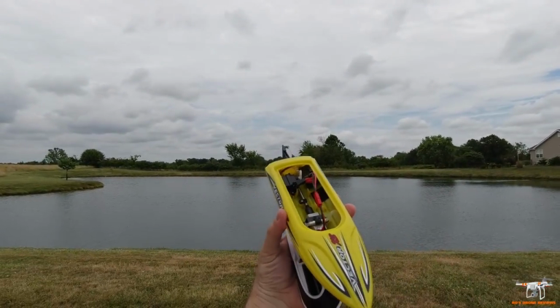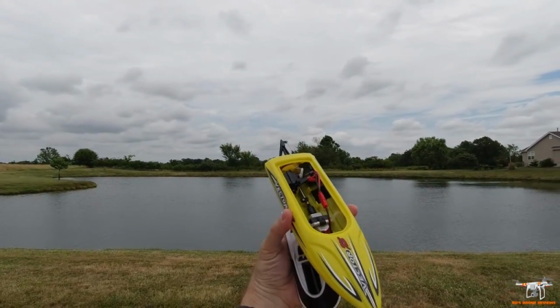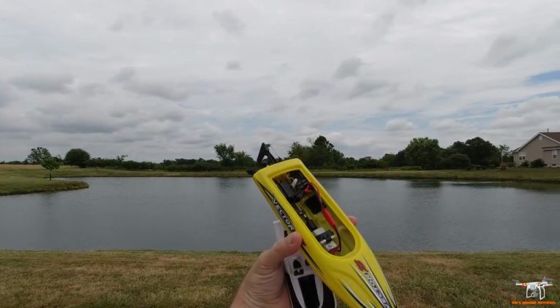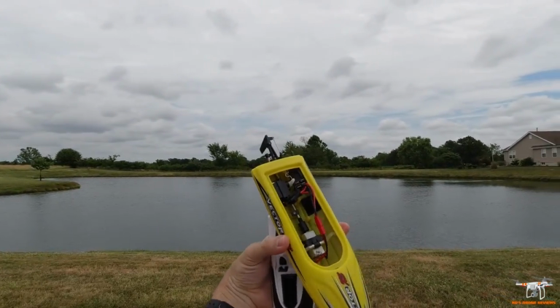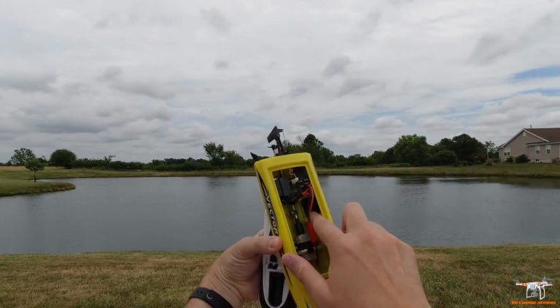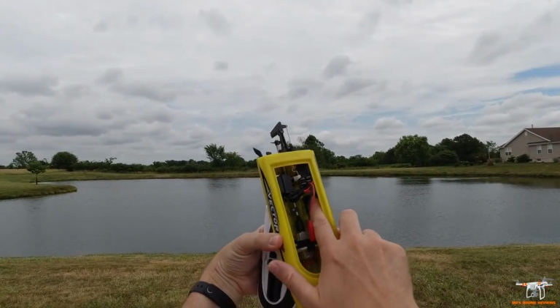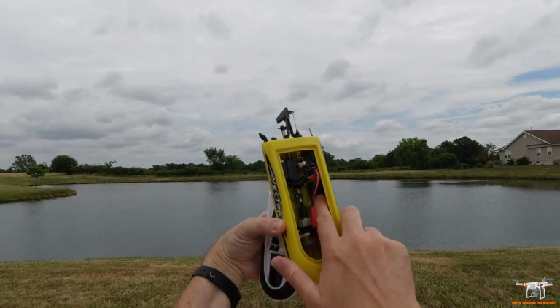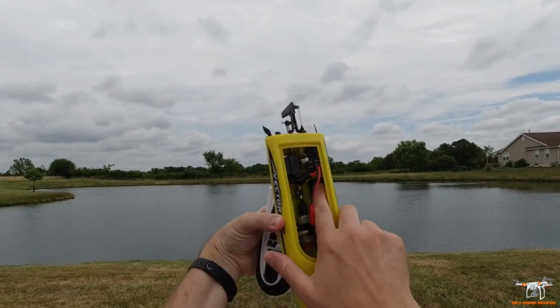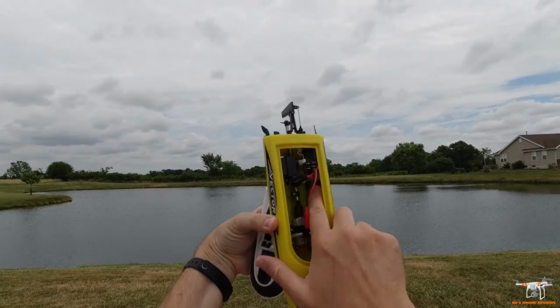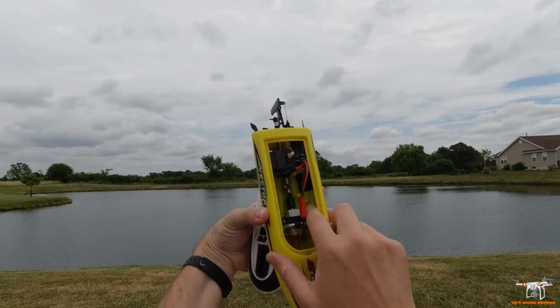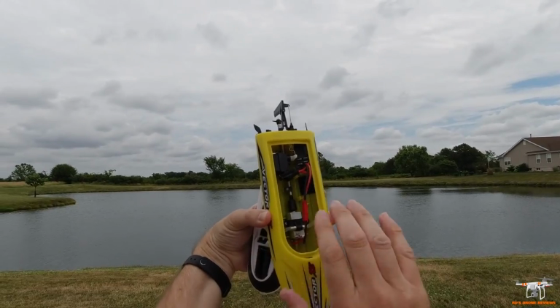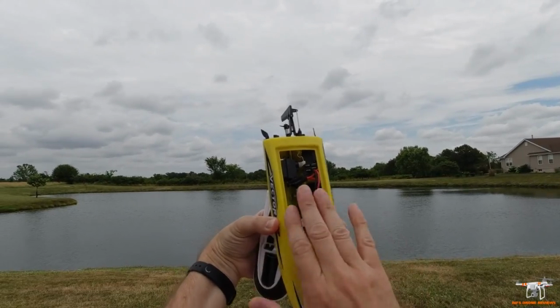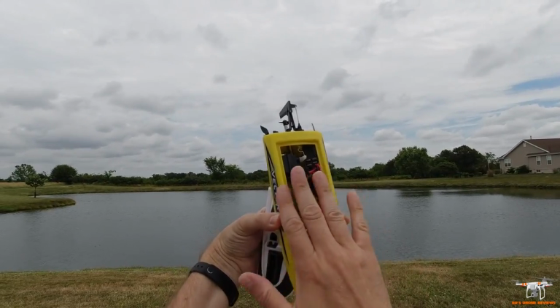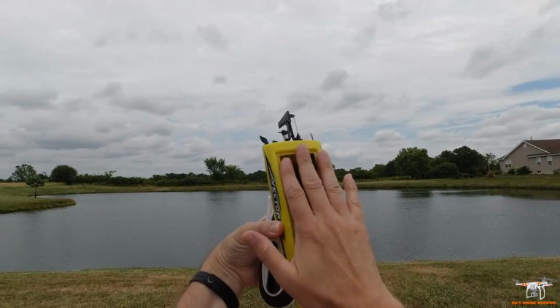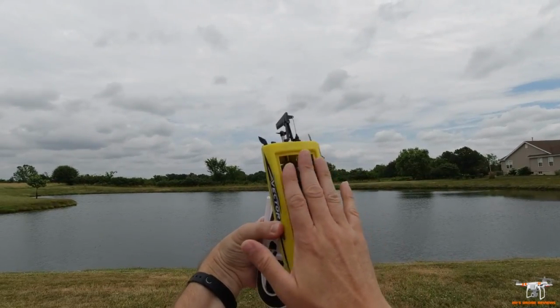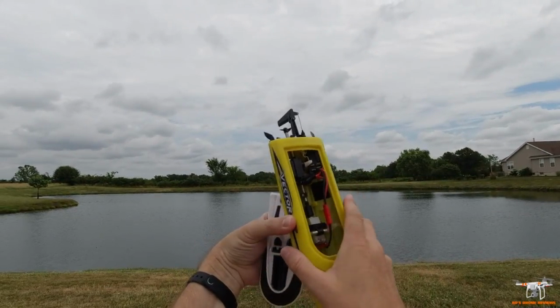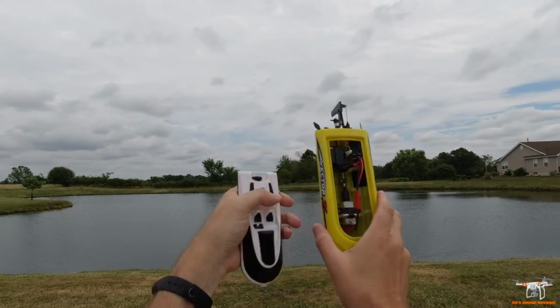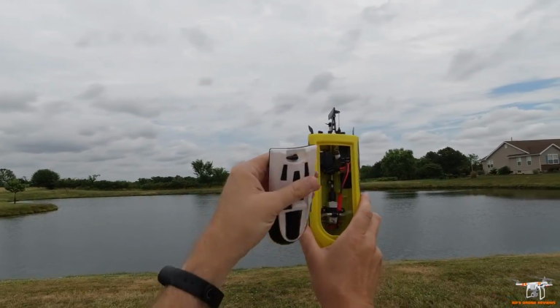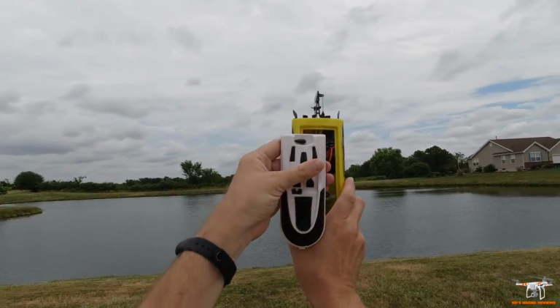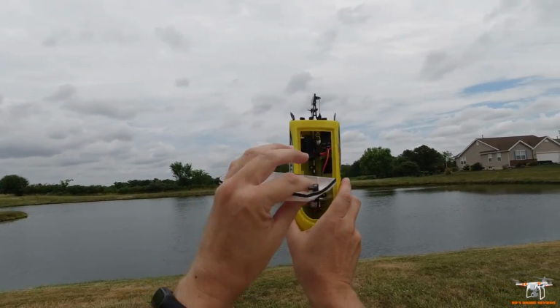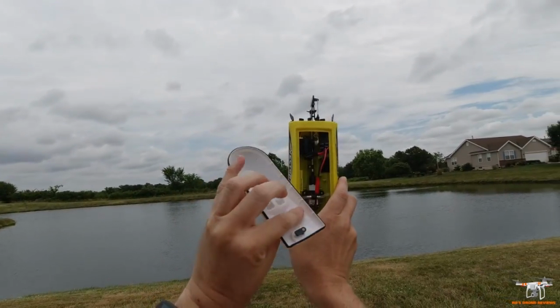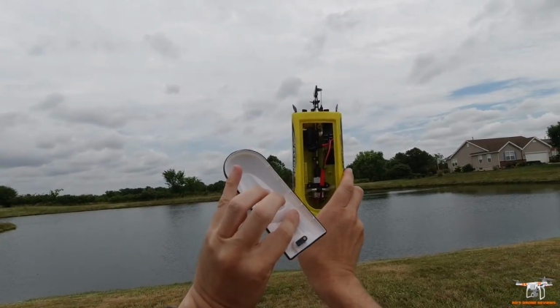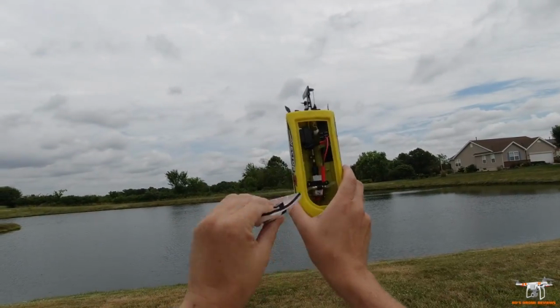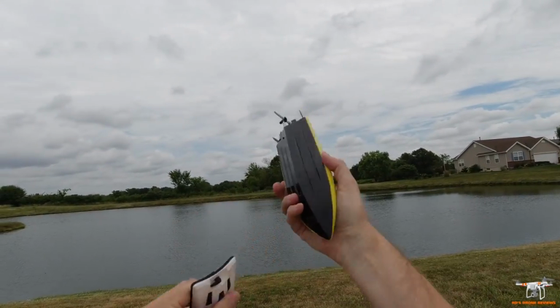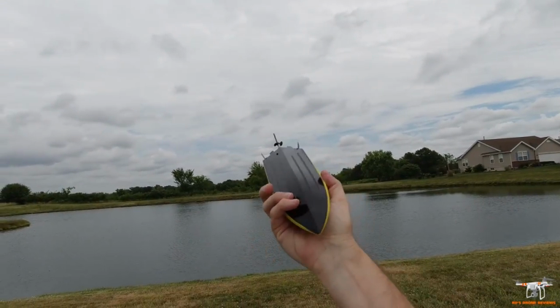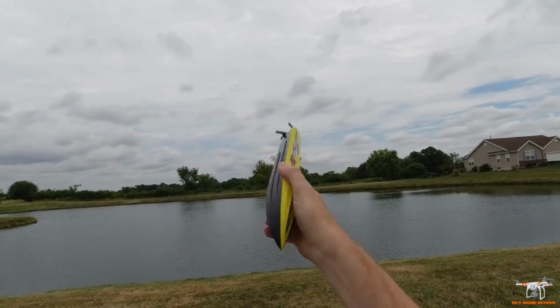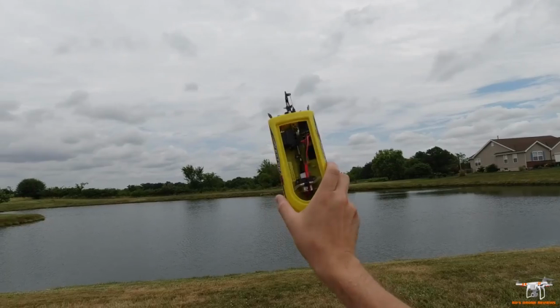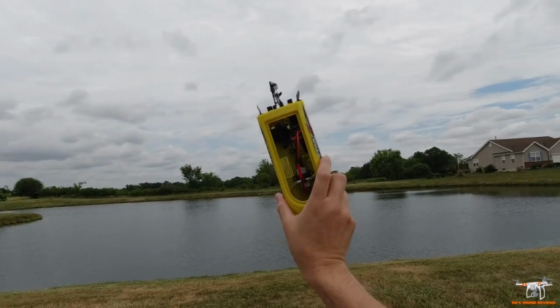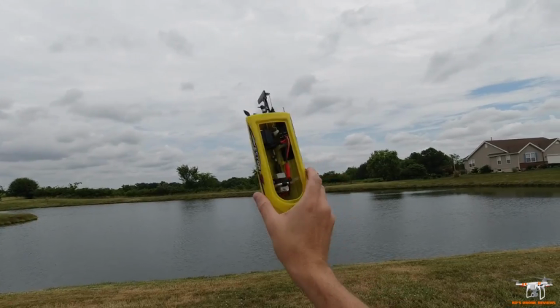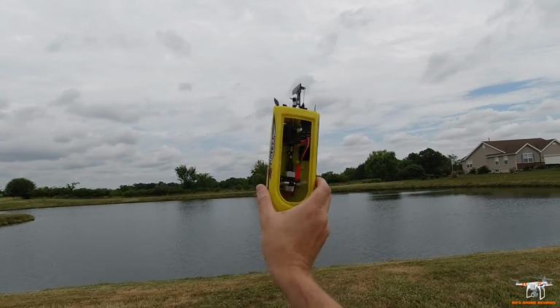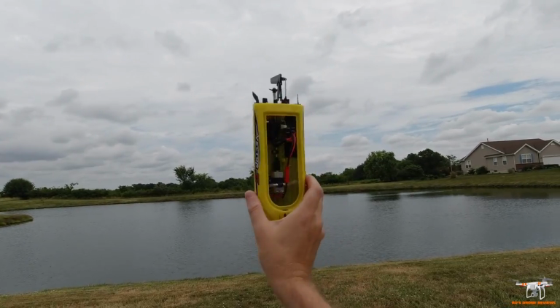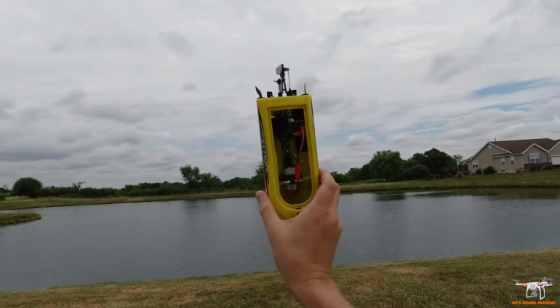I'm going to stop the video here, get the battery — it's just velcro to hold it in place — get the battery all in here, and make sure you lock this down so it's sealed, so if it does capsize, water won't get in there and ruin anything.